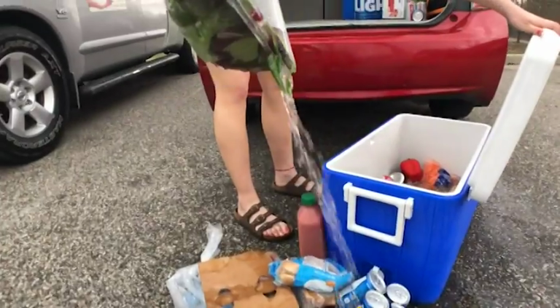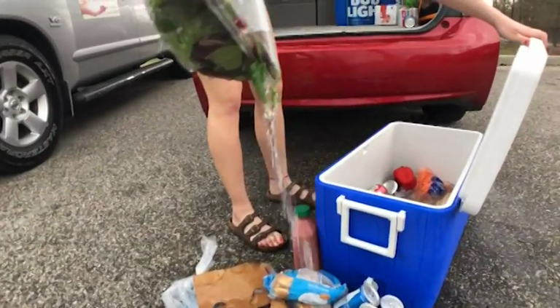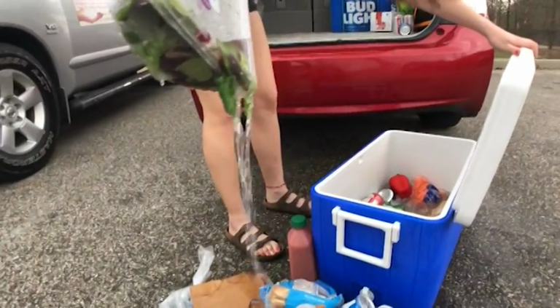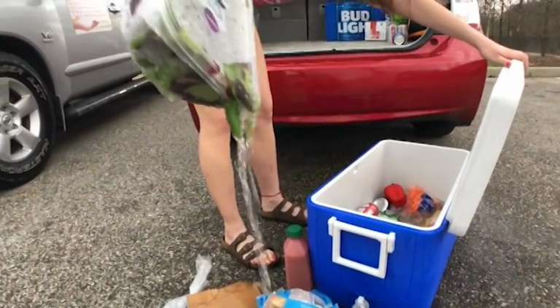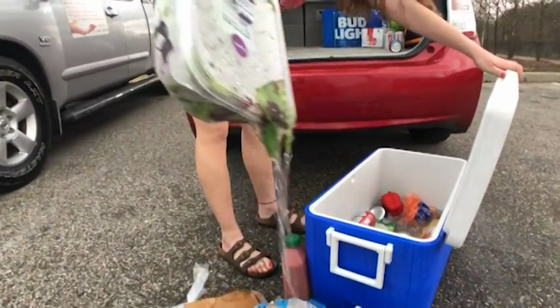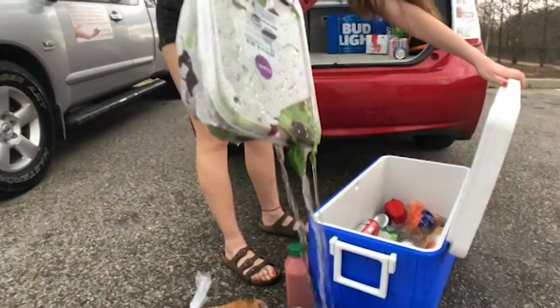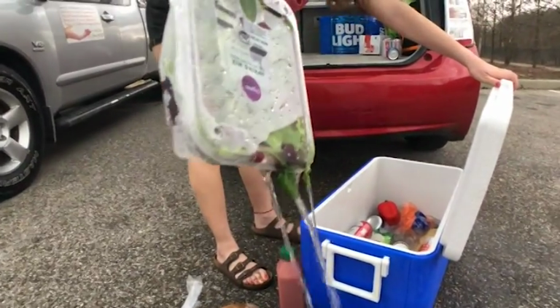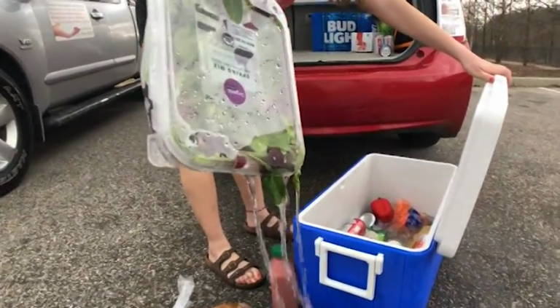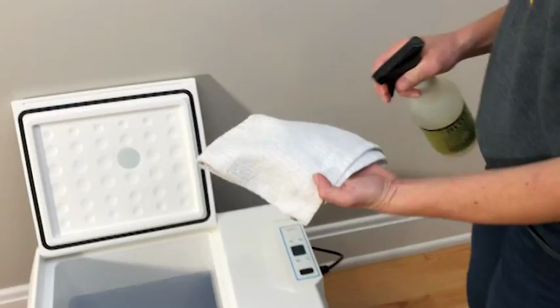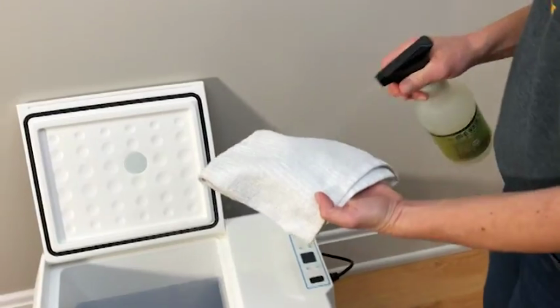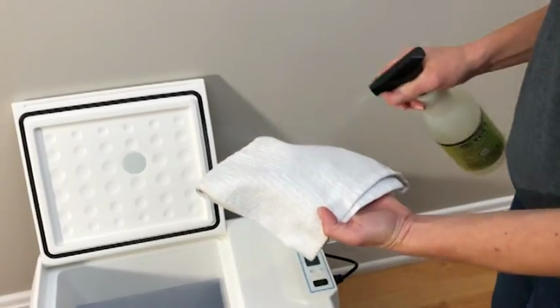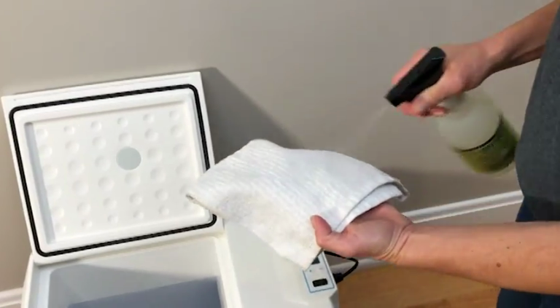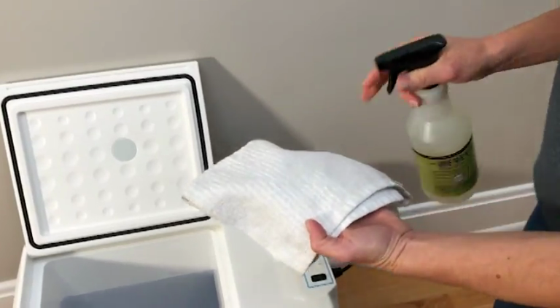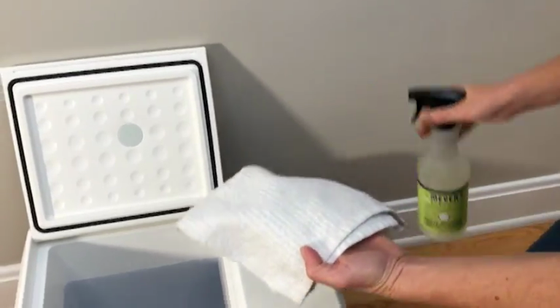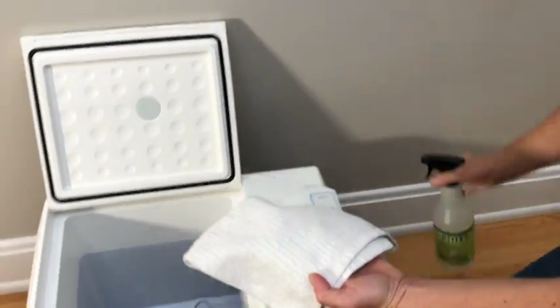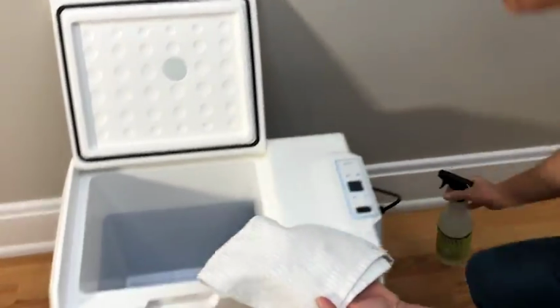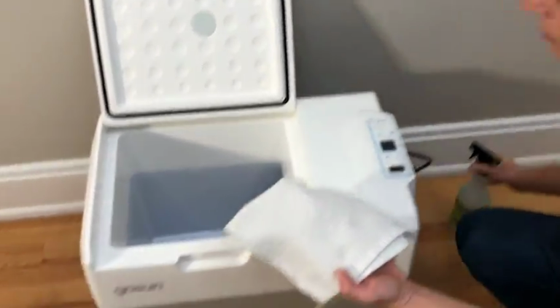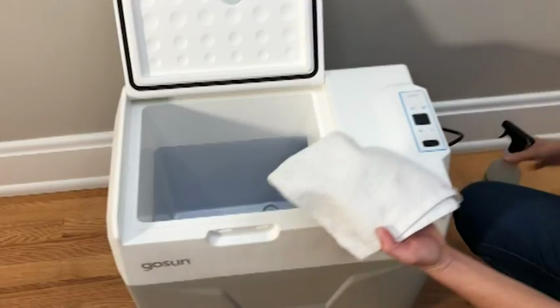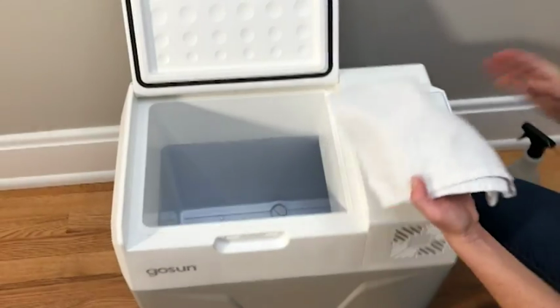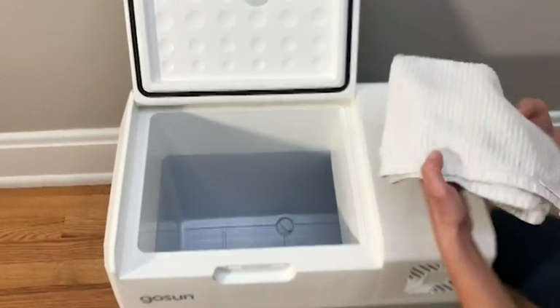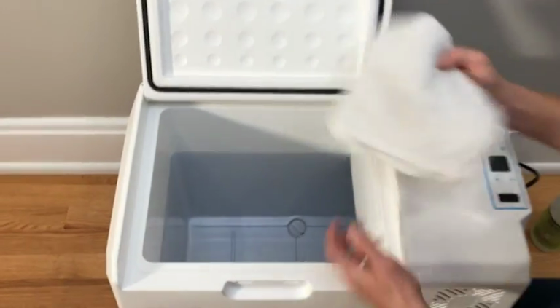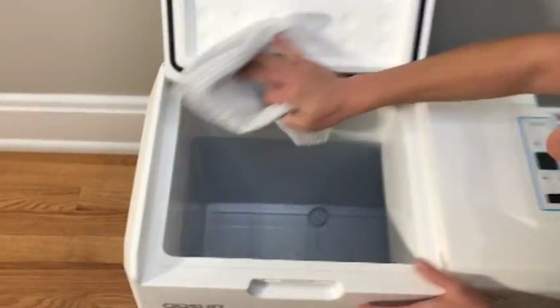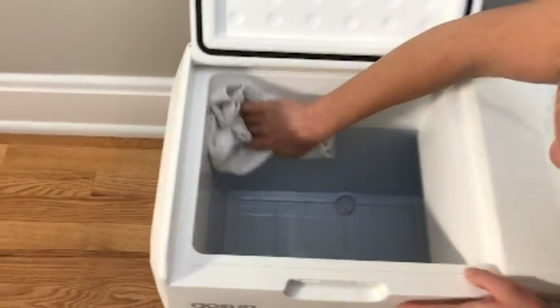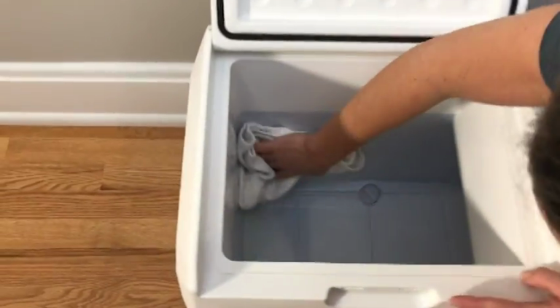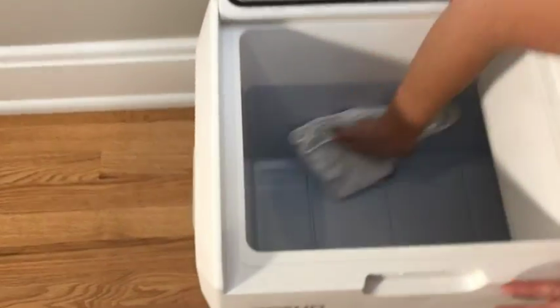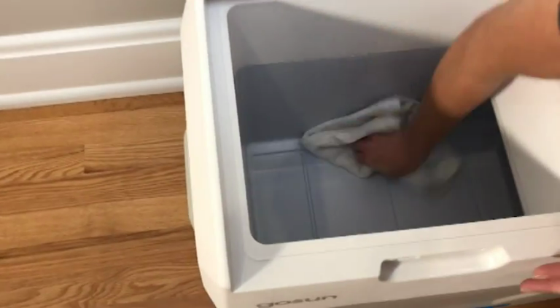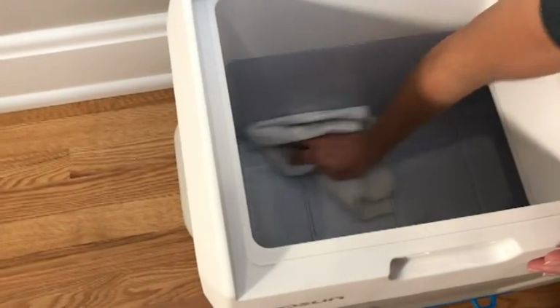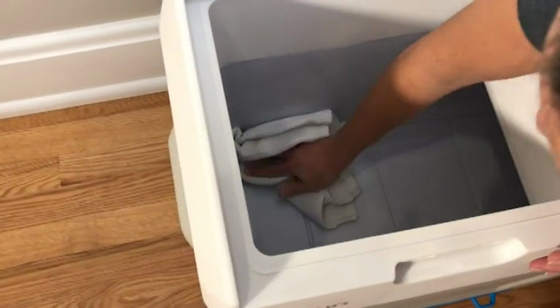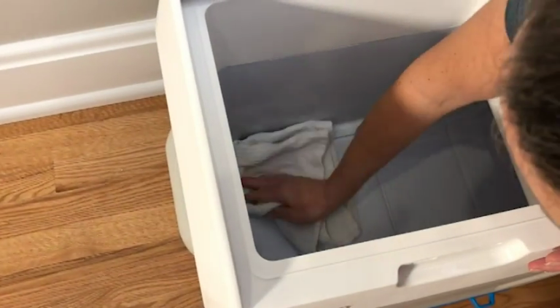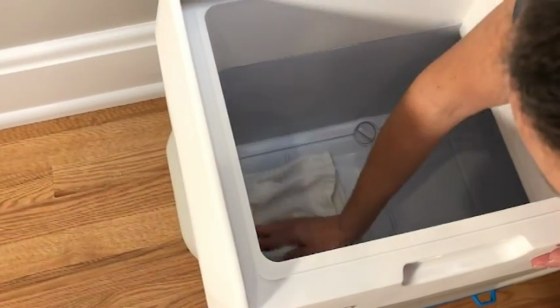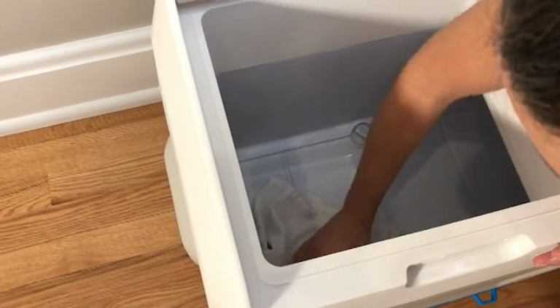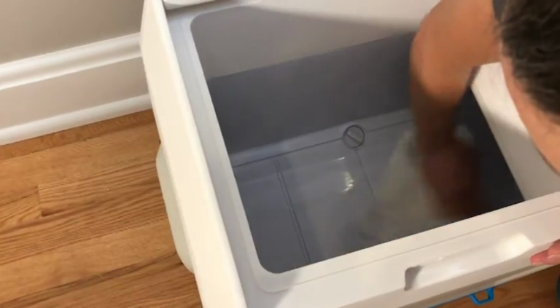Since you're not using ice in the GoSun Chill, clean up is super easy. Just remove the contents and clean the inside with a mild cleaner and a rag.